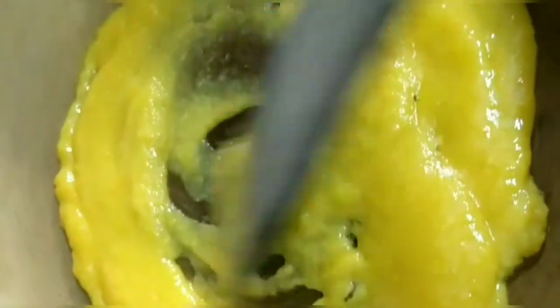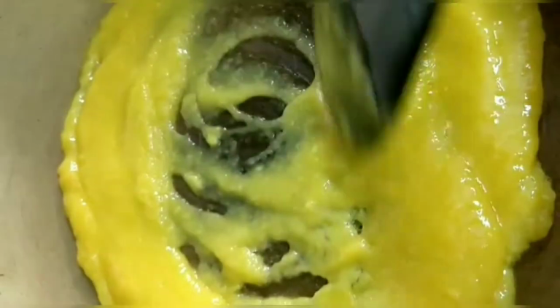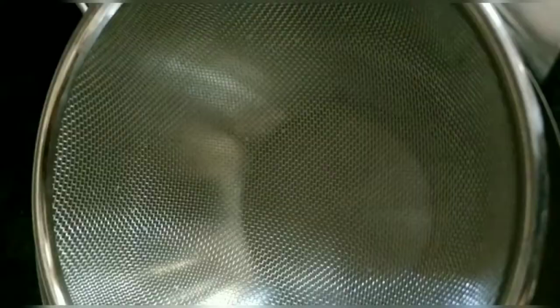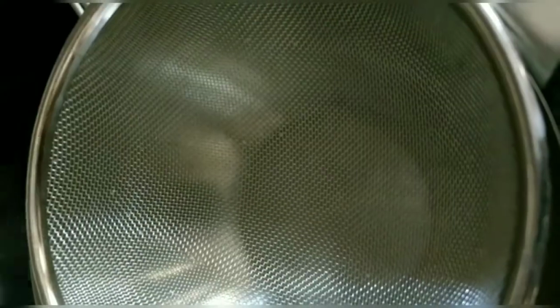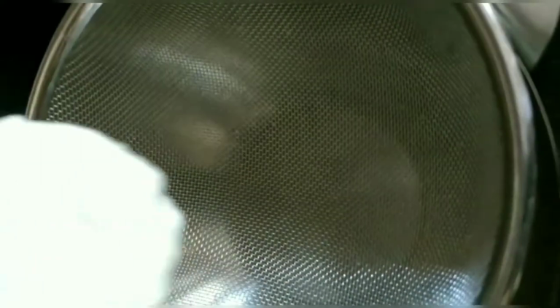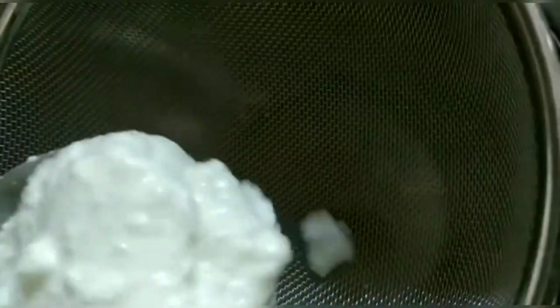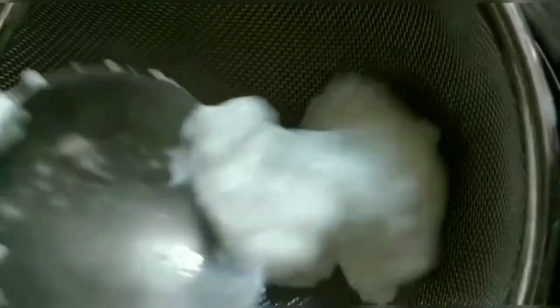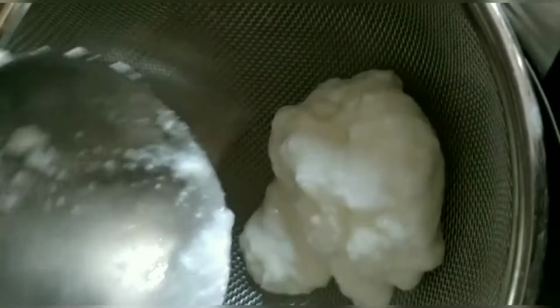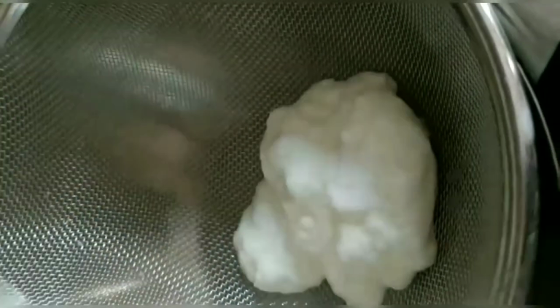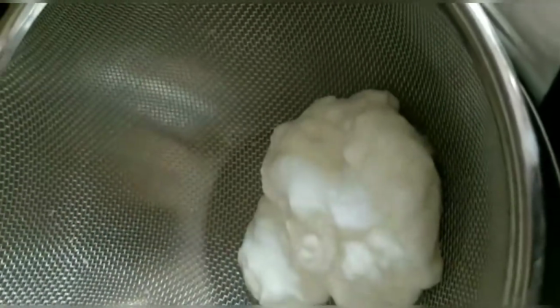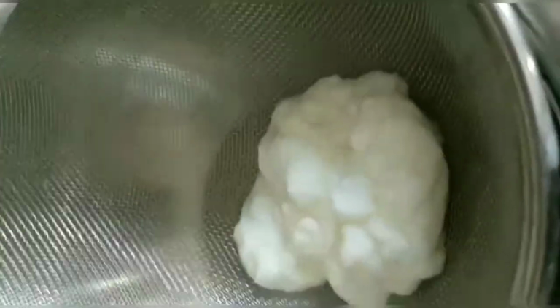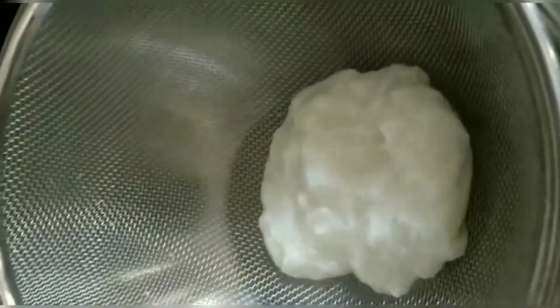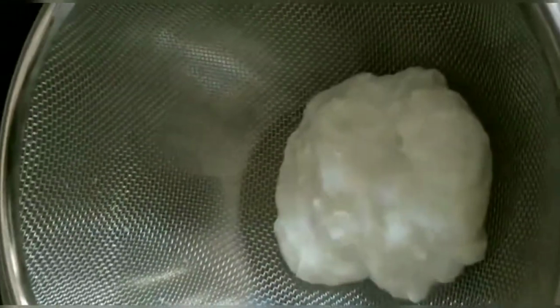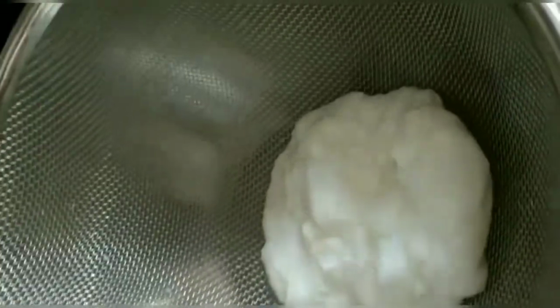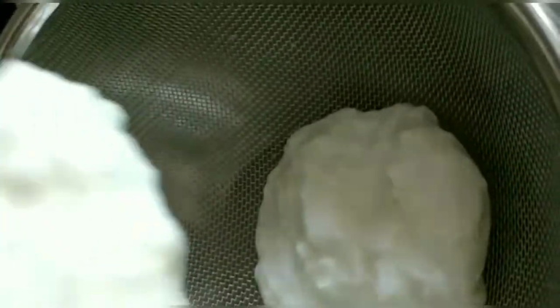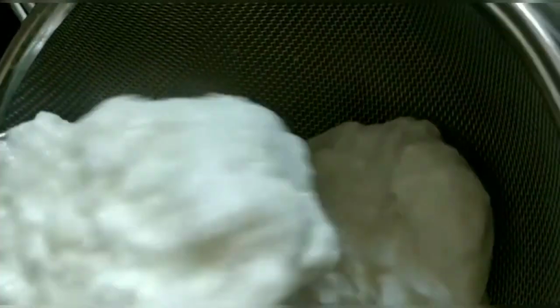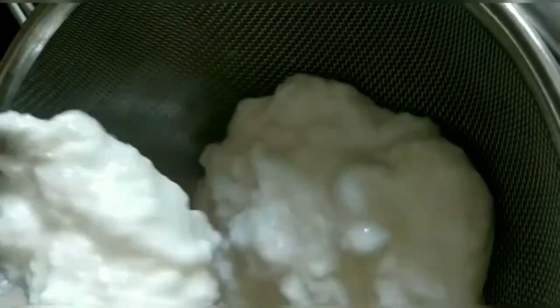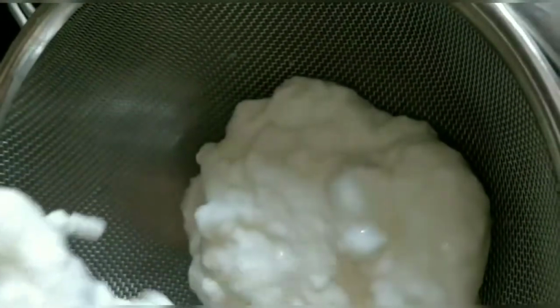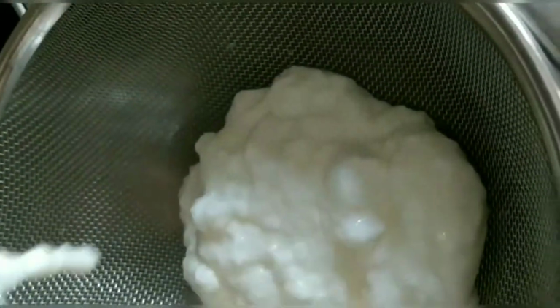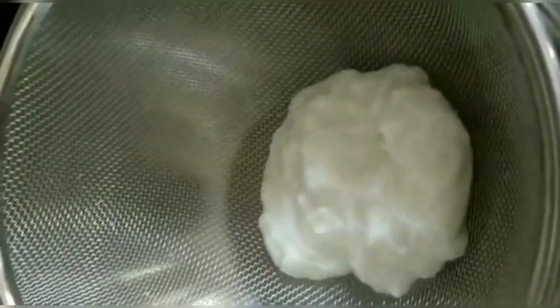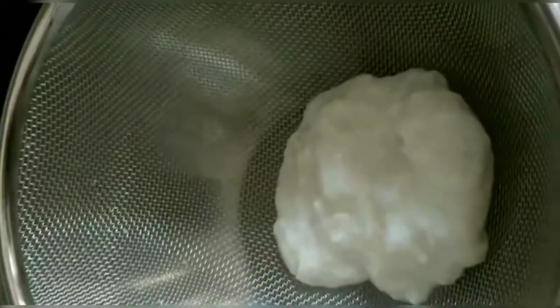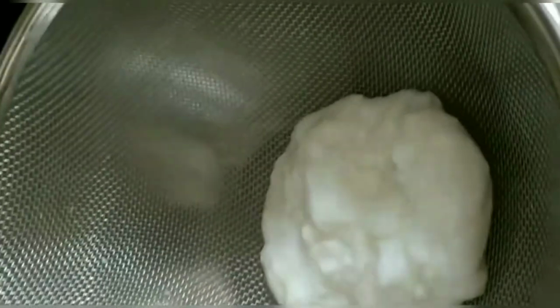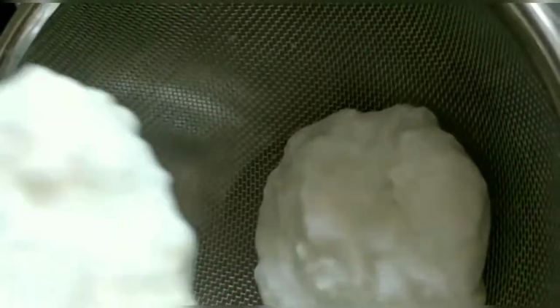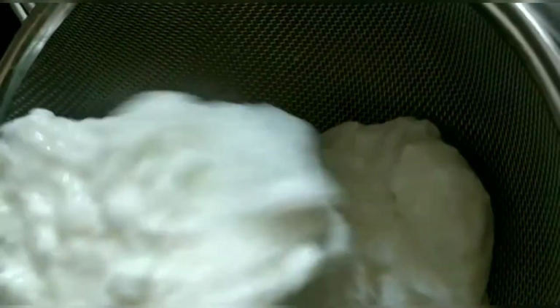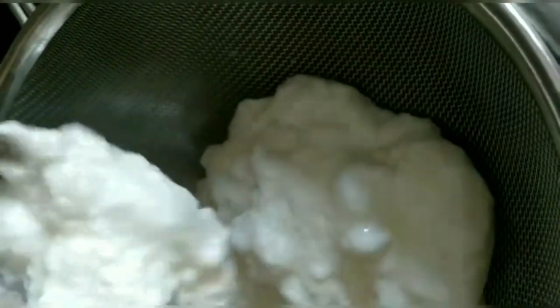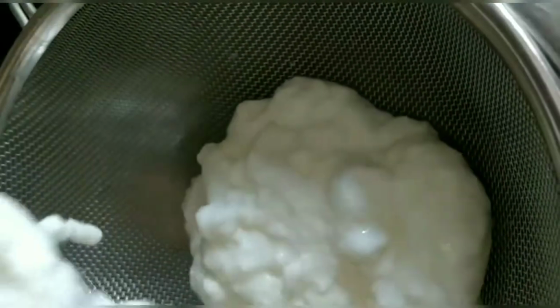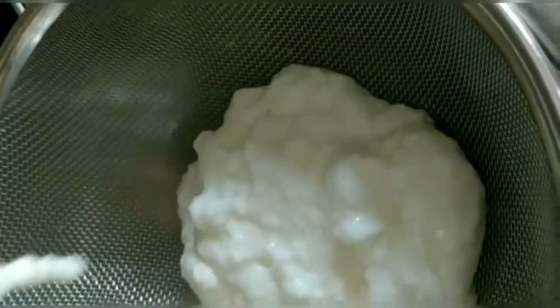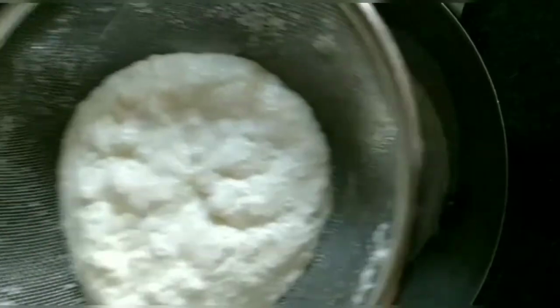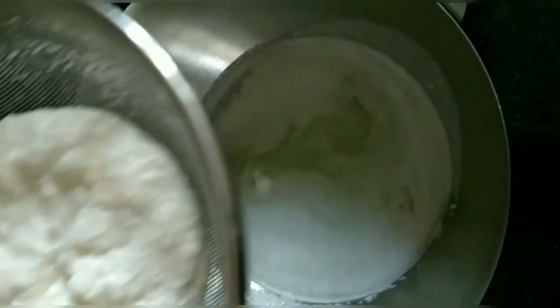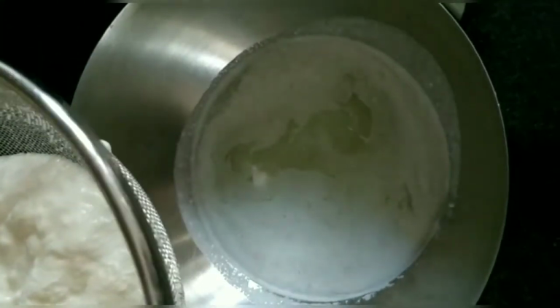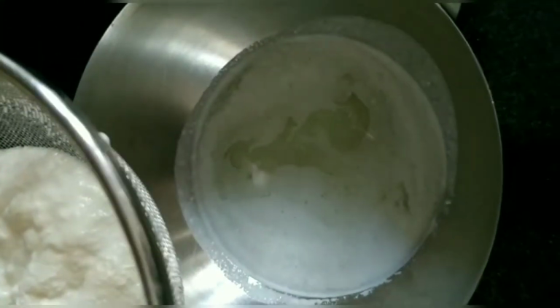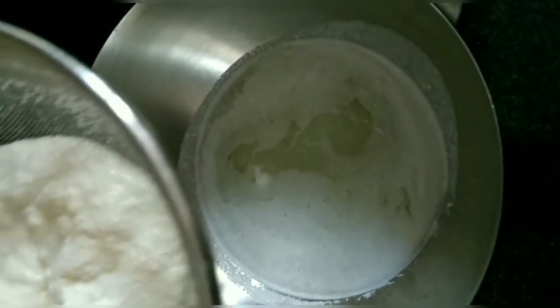Now we need to prepare the curd for our recipe. You can strain it in a strainer, or you can separate it in a cloth — tie it in a cotton cloth so that the whey will separate out.